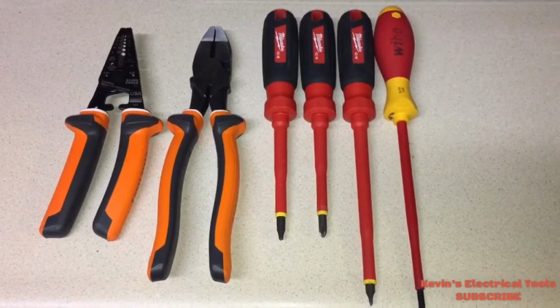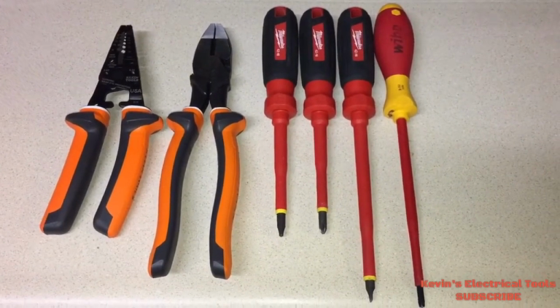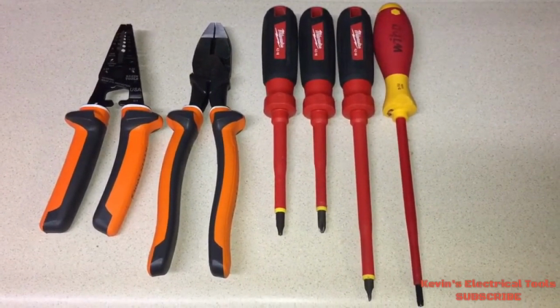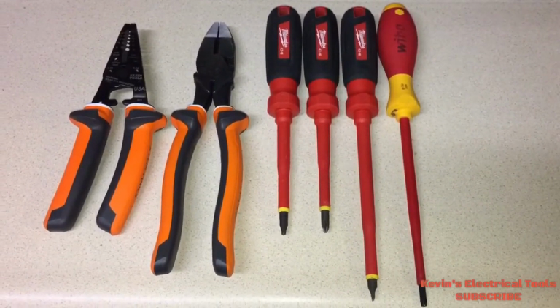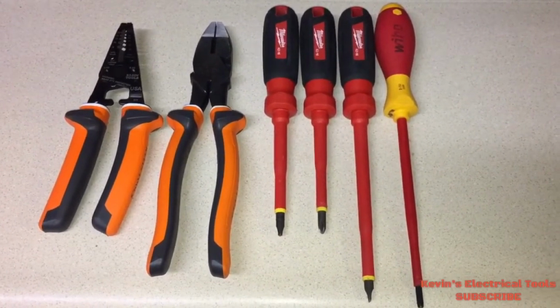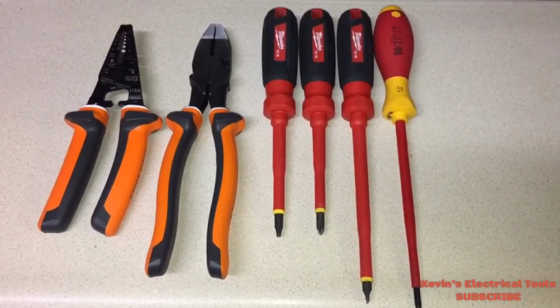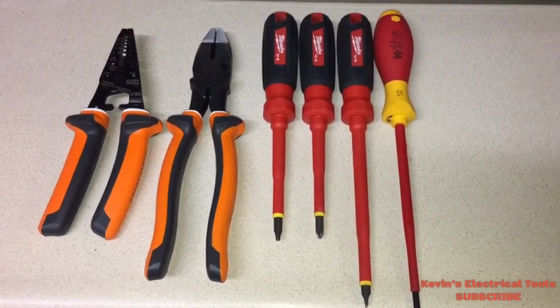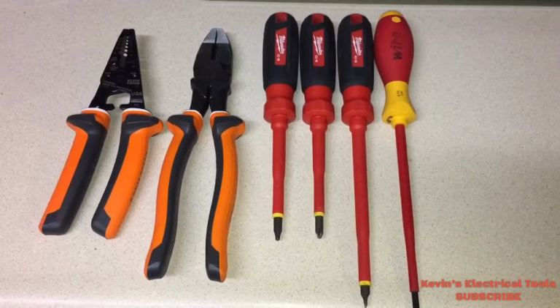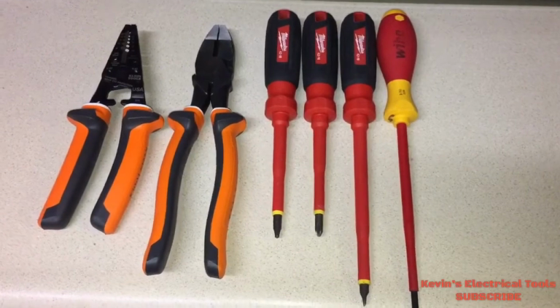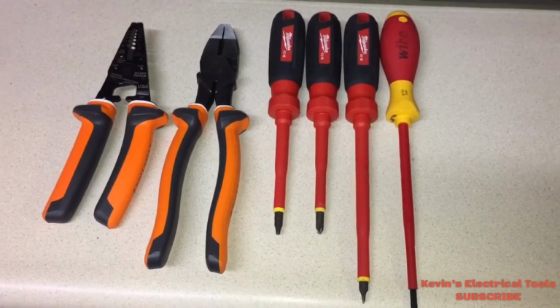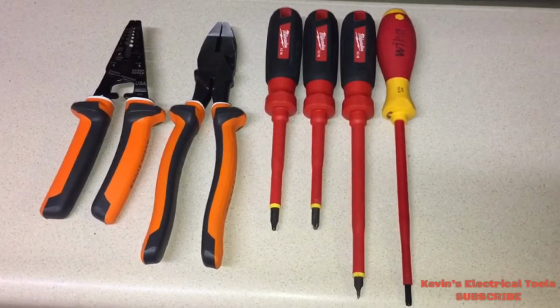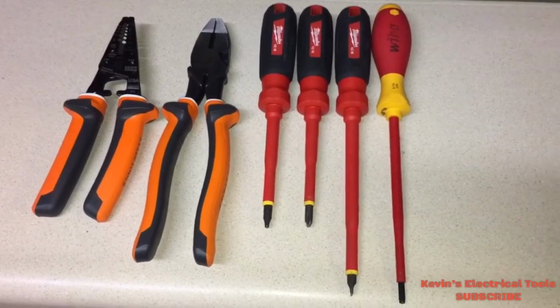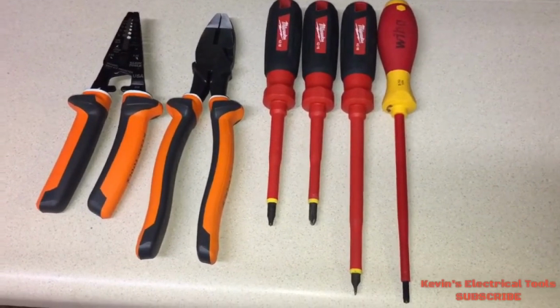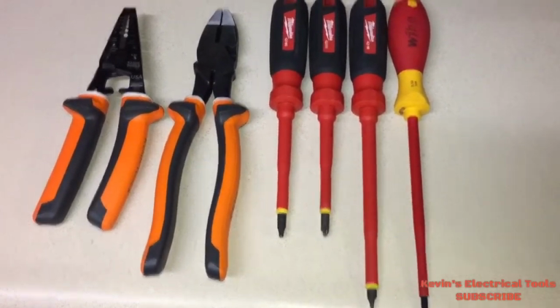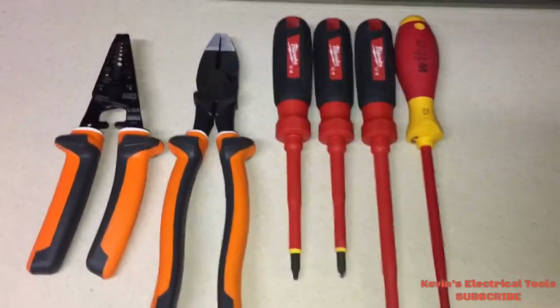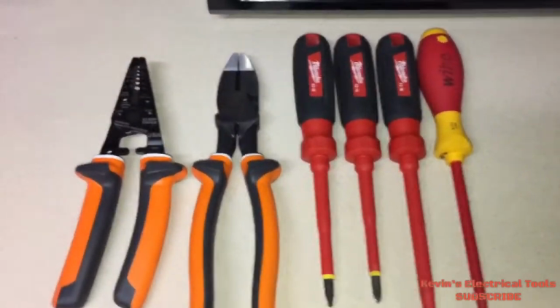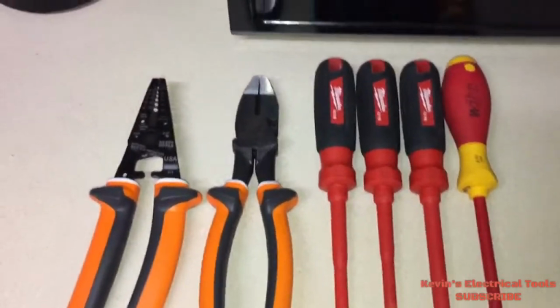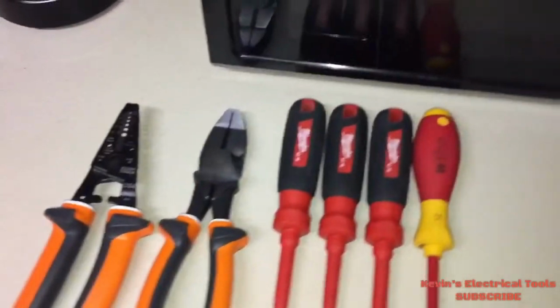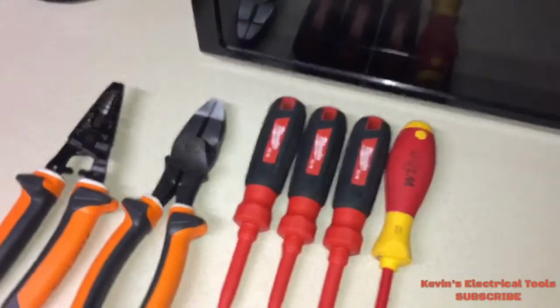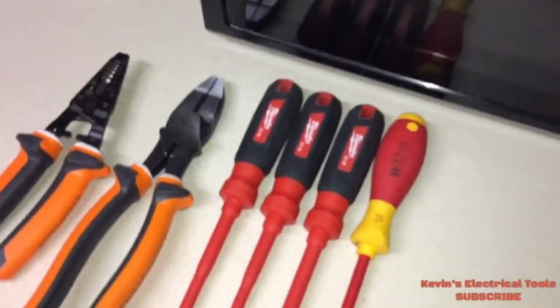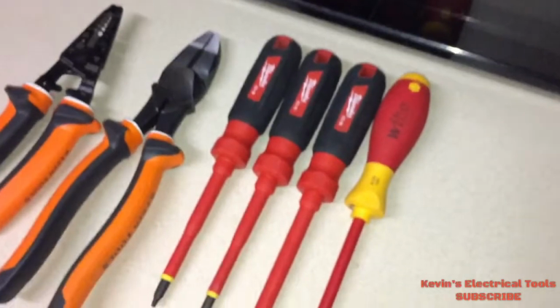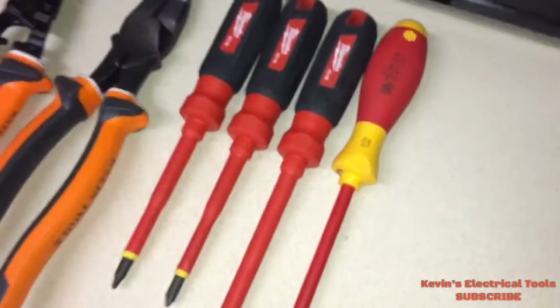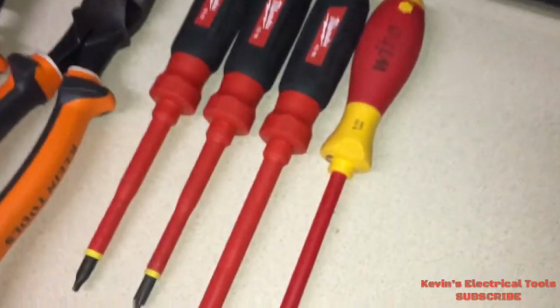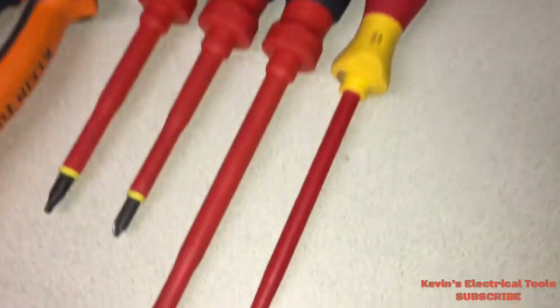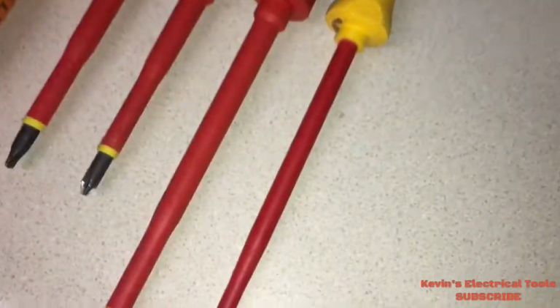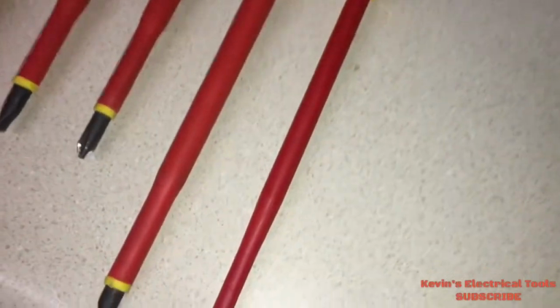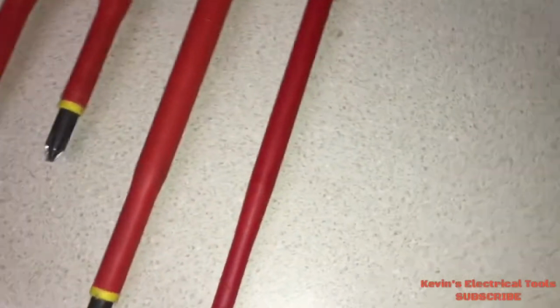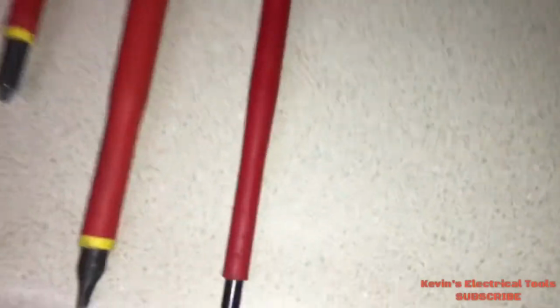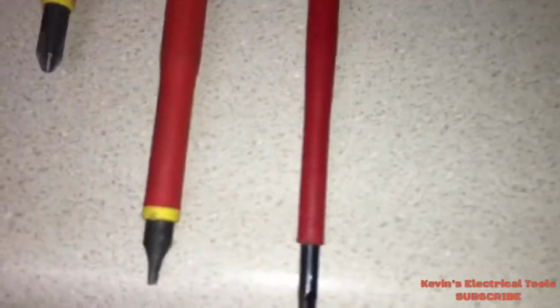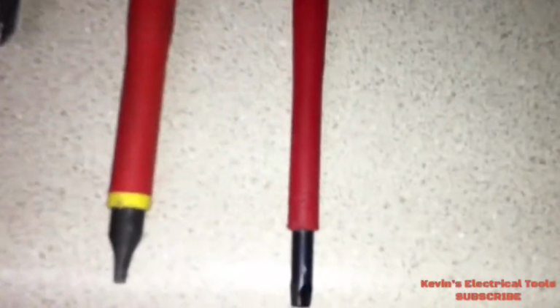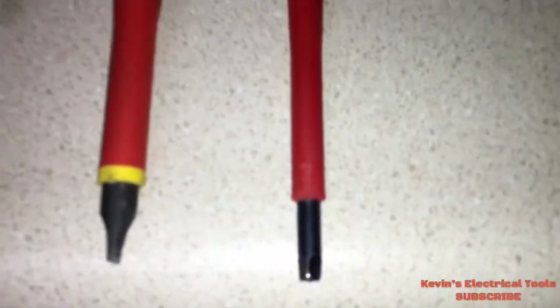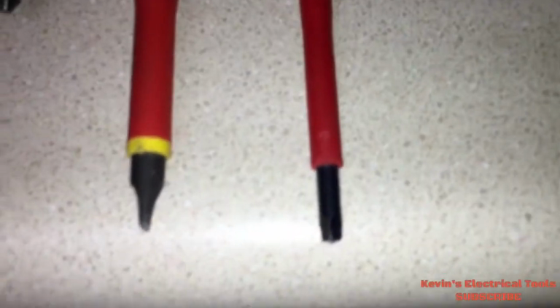Now, why is it important for an electrician to have insulated tools? Well, first of all, there are going to be days where you're not going to be able to shut that main panel off — you're going to have to work in a live panel. That's where these come in.